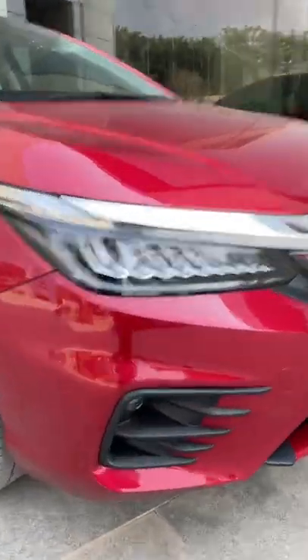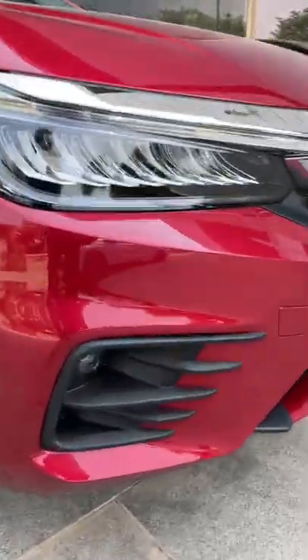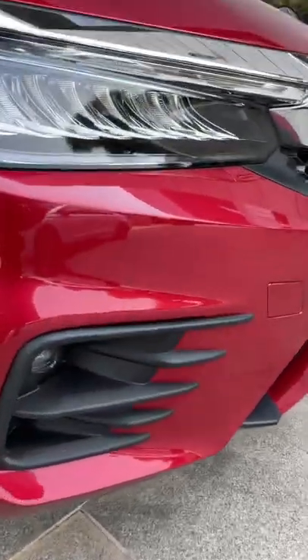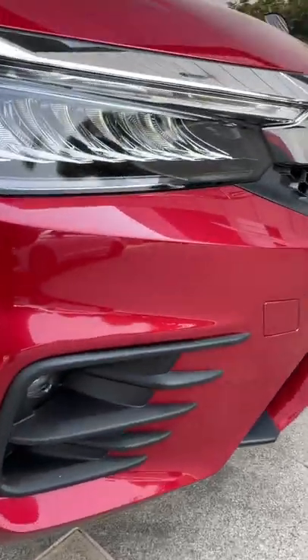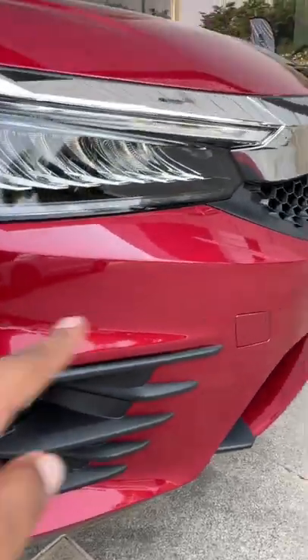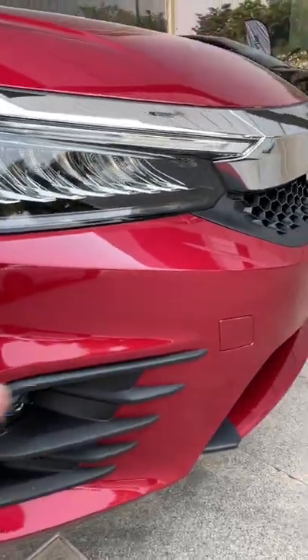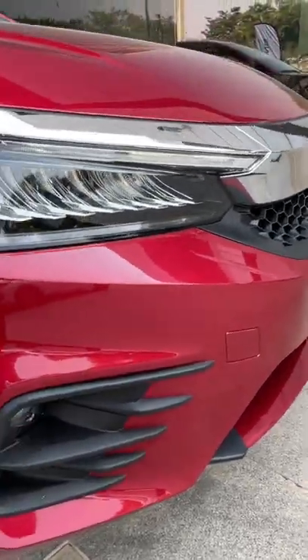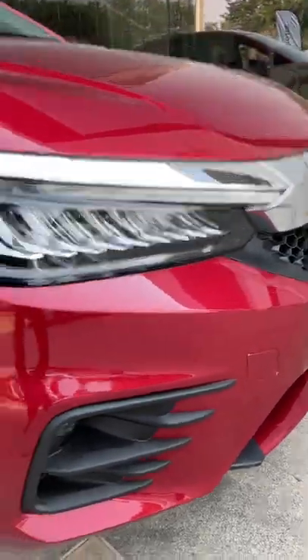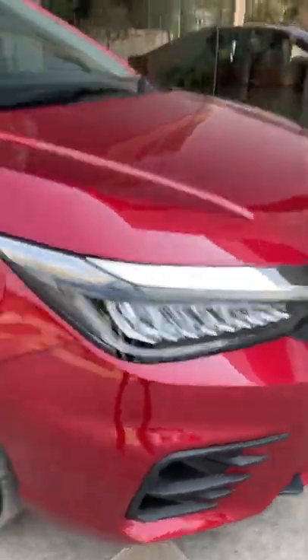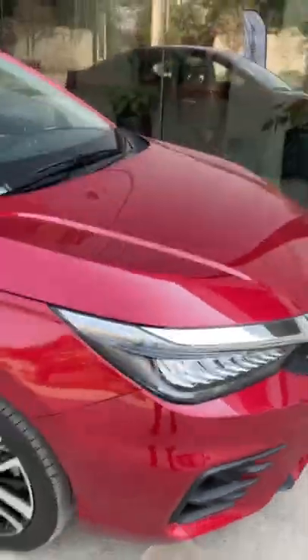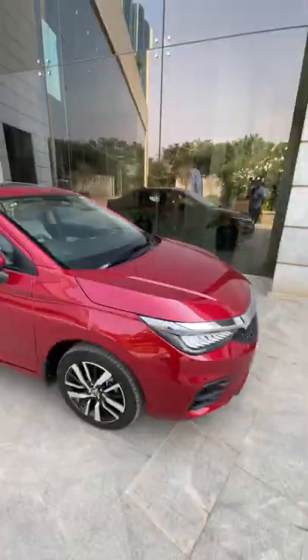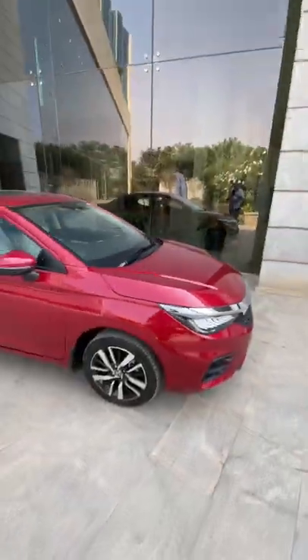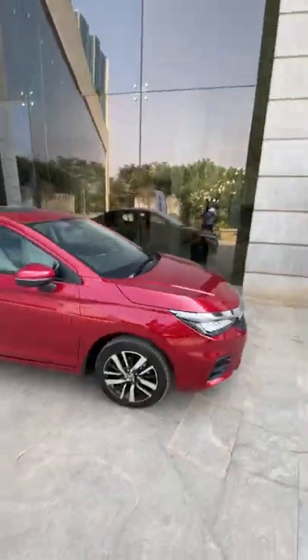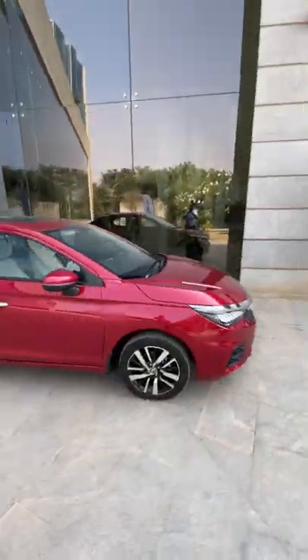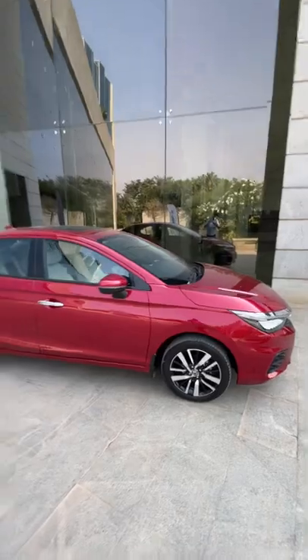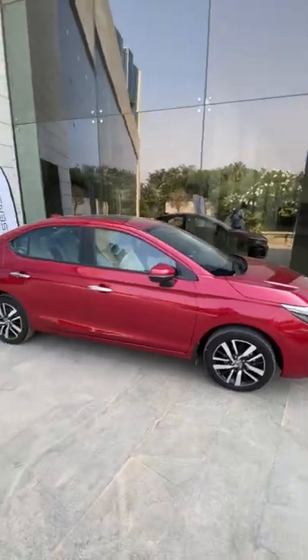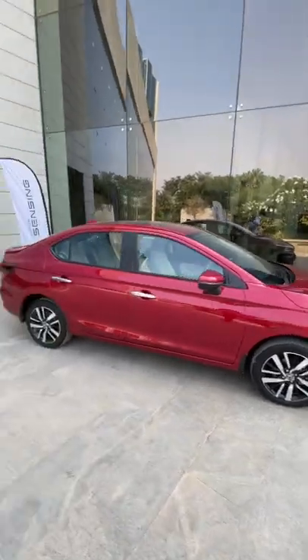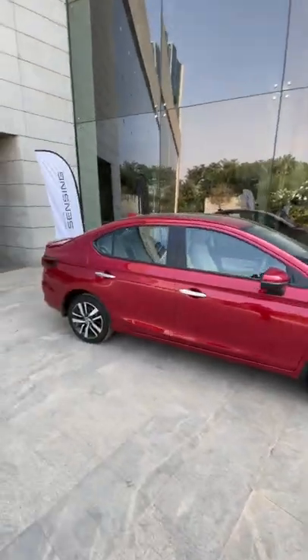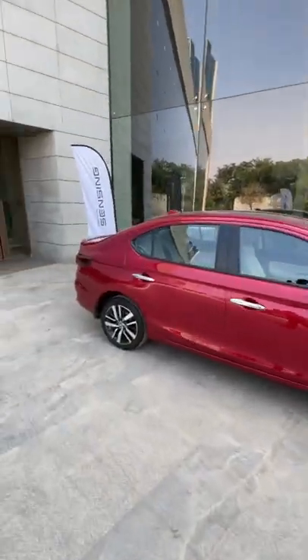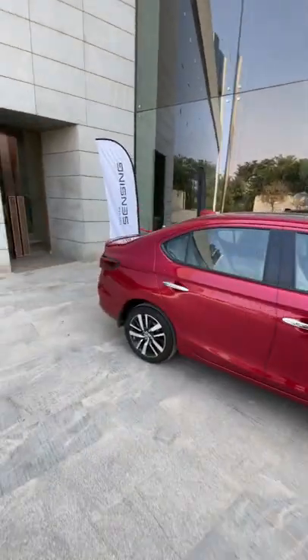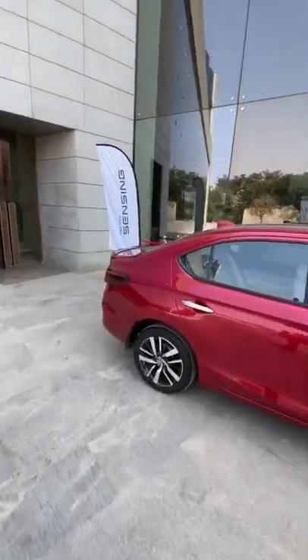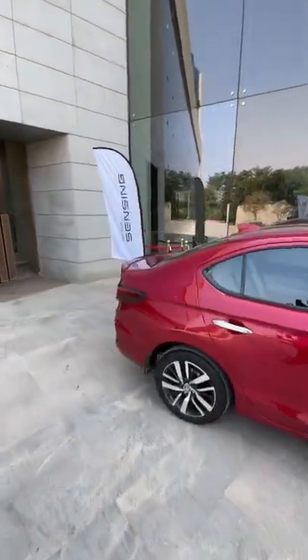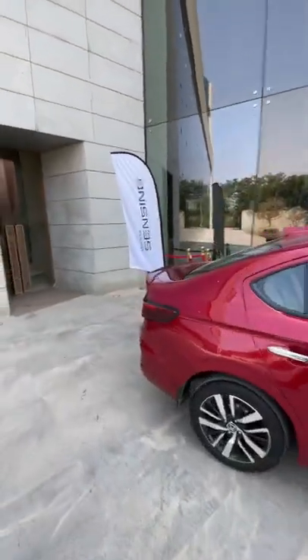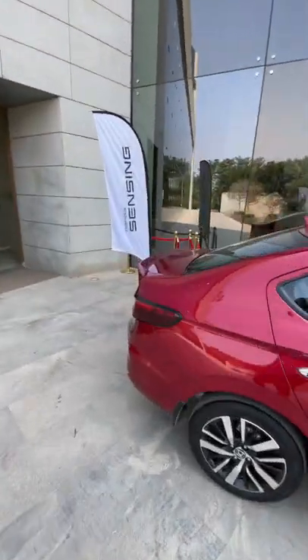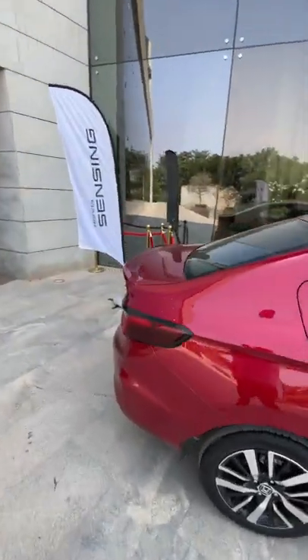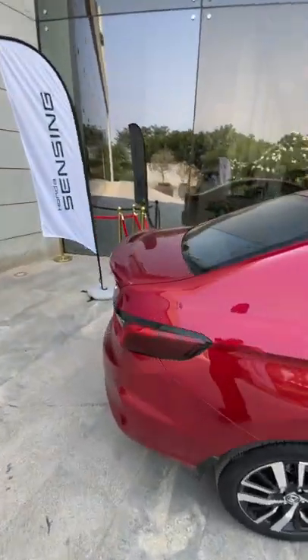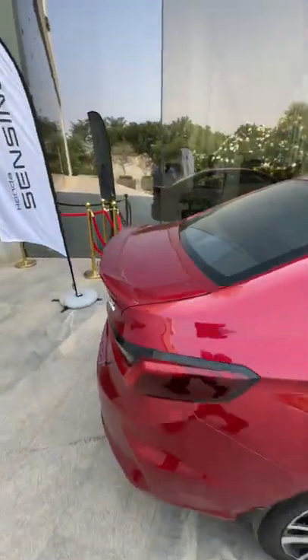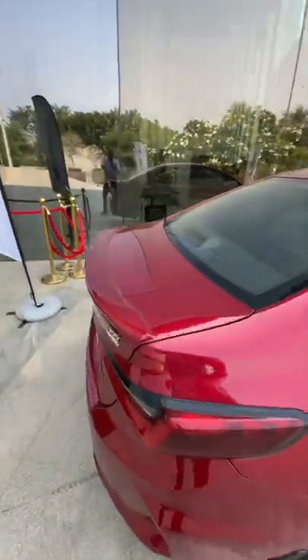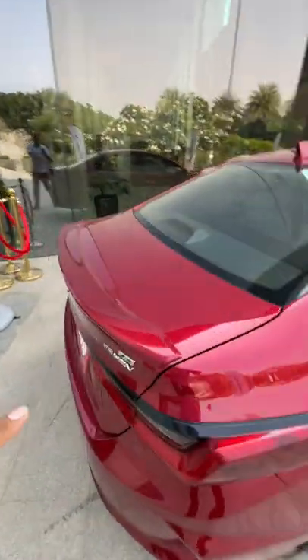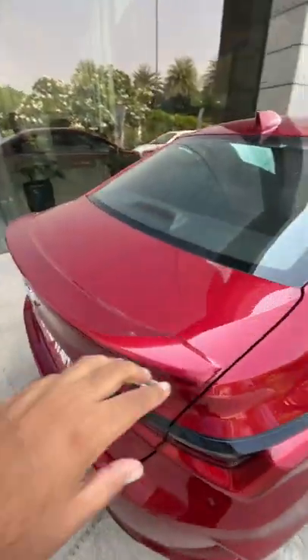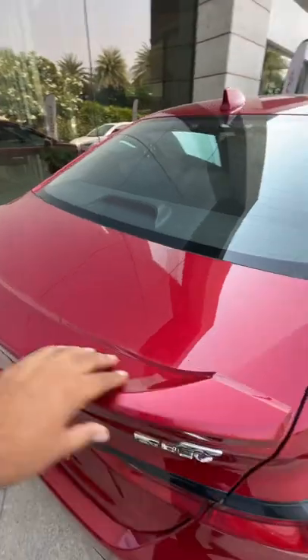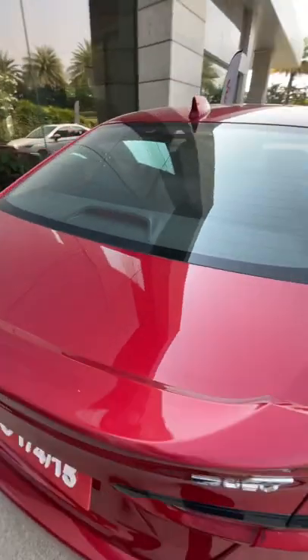For the fog lamp surround you get this new claw type of finish. On the side it looks exactly the same as the regular City, but over here you get this new lip spoiler which looks quite cool.